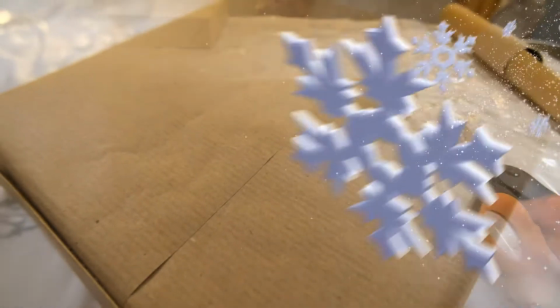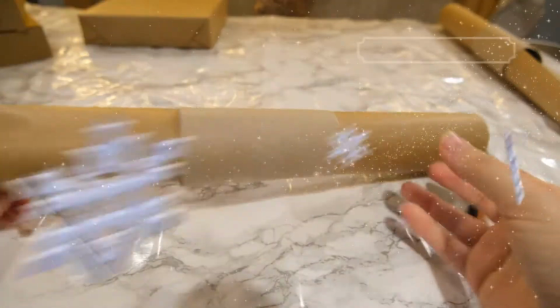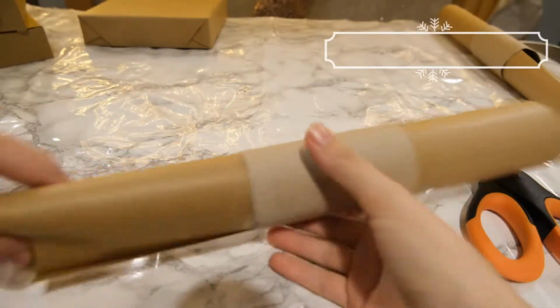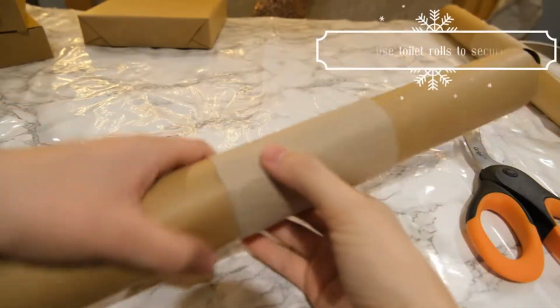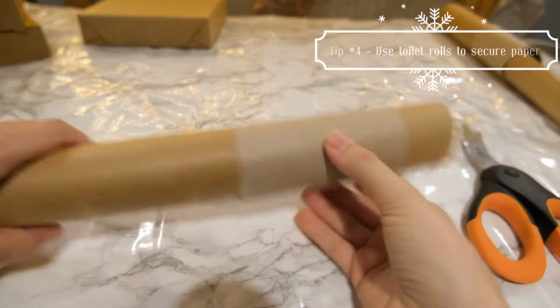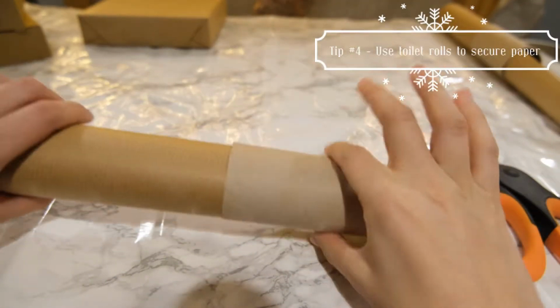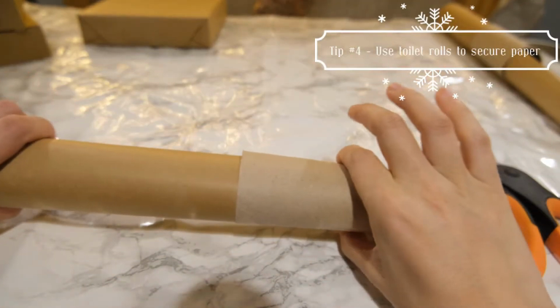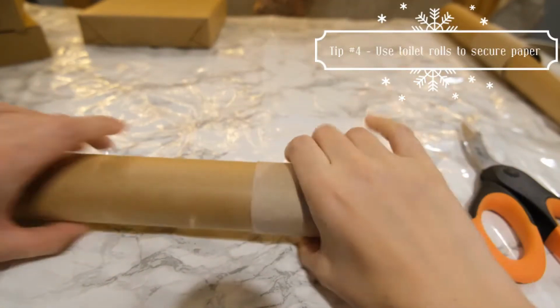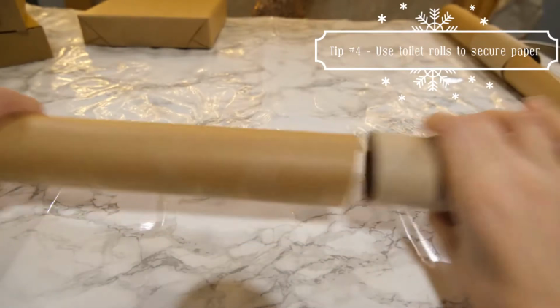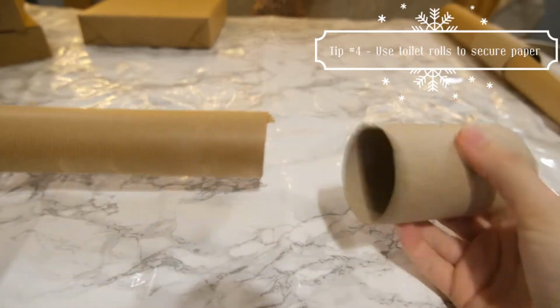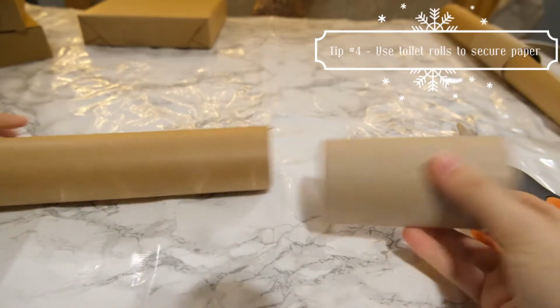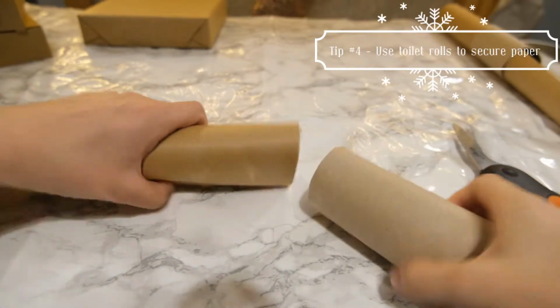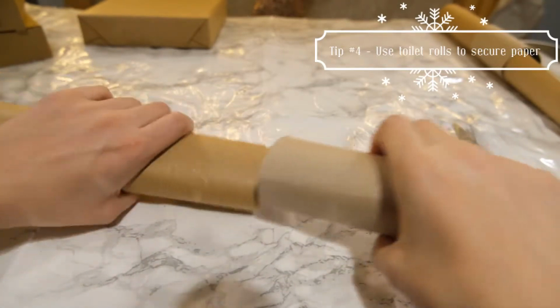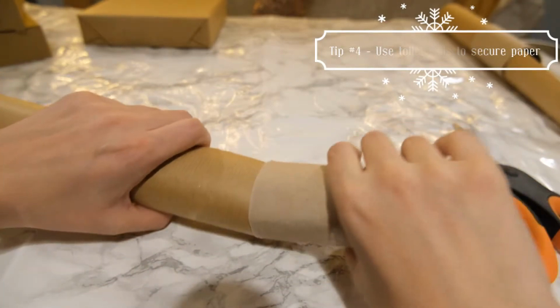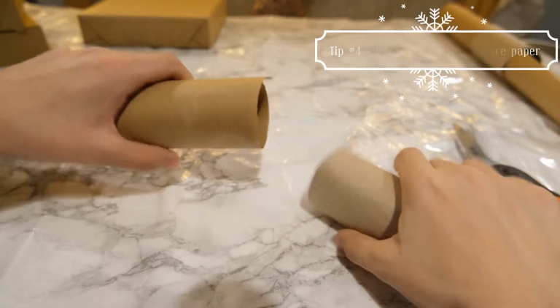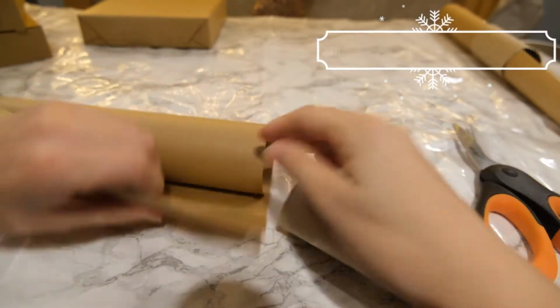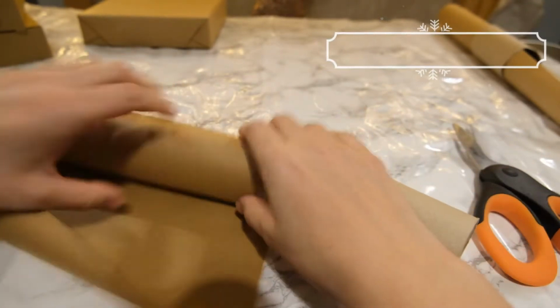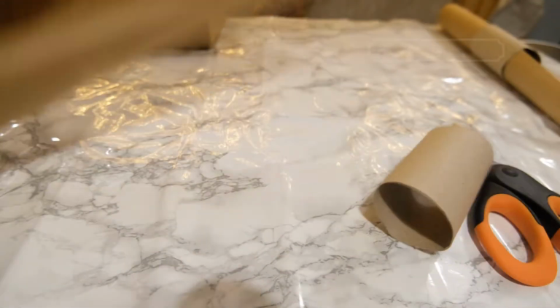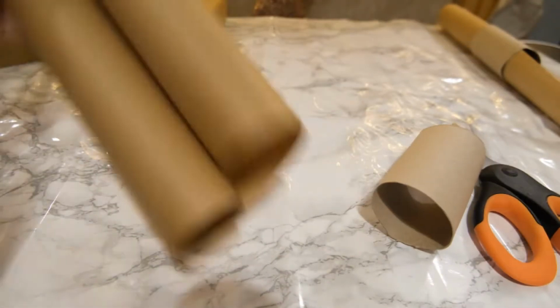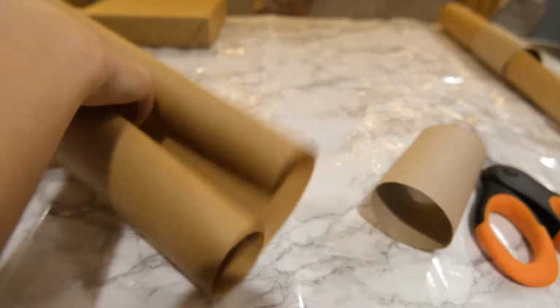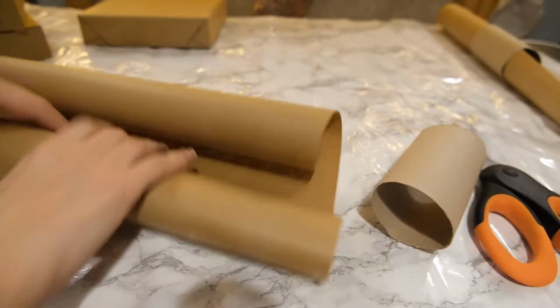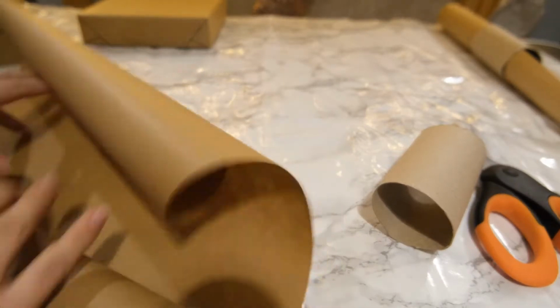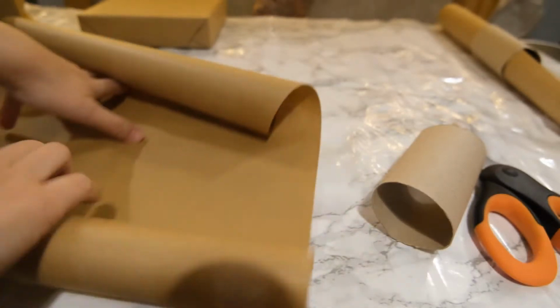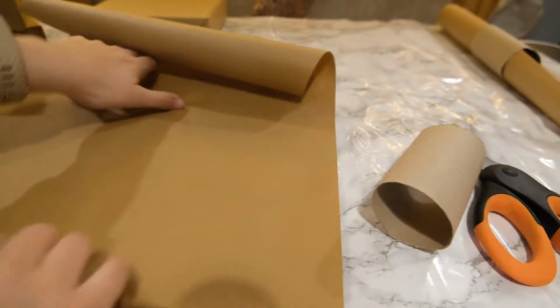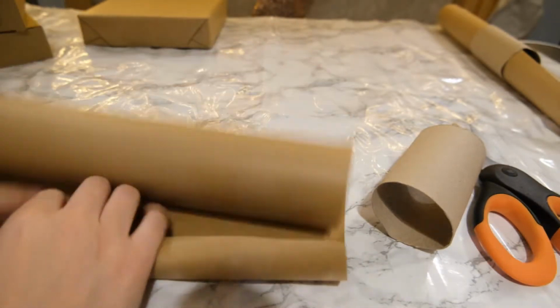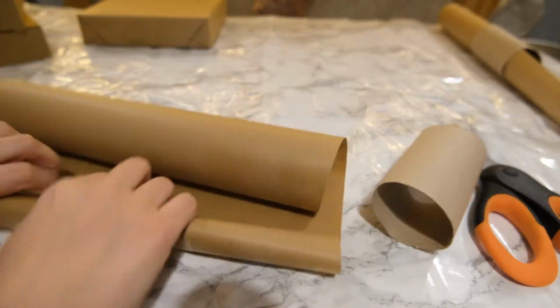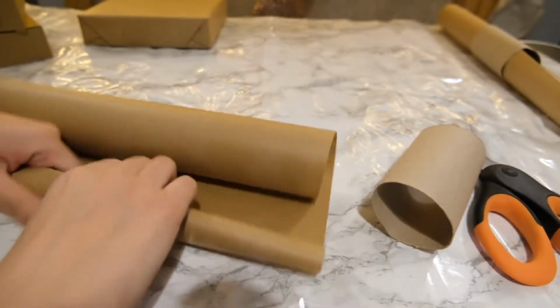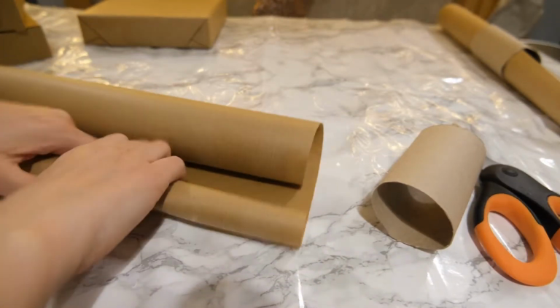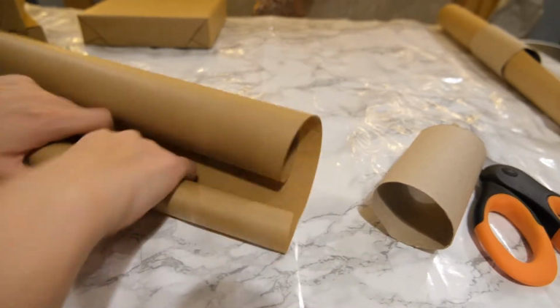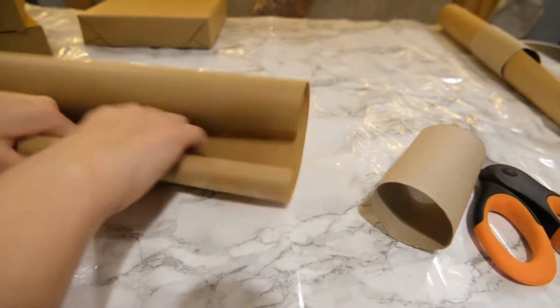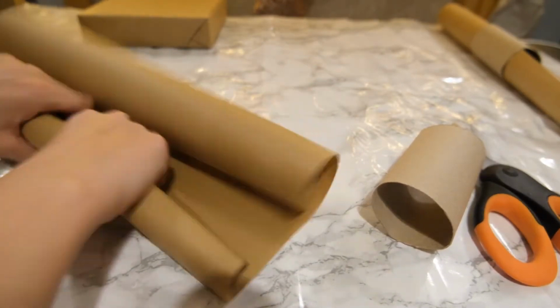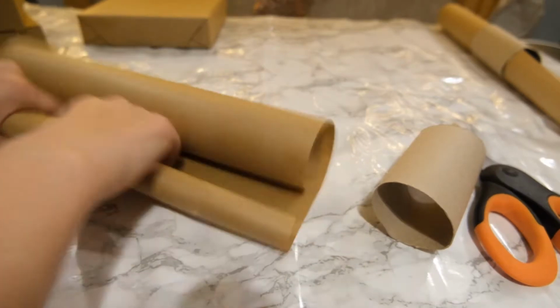Another tip is to save the inner parts of toilet rolls, because you can place these around your loose wrapping to keep everything together in place and securely wrapped around that inner roll.